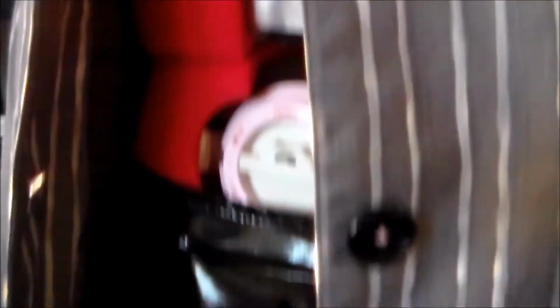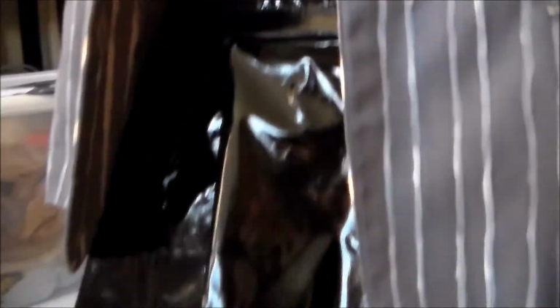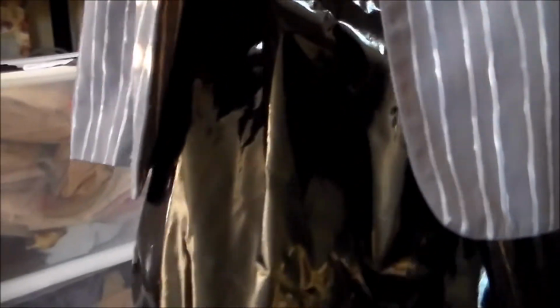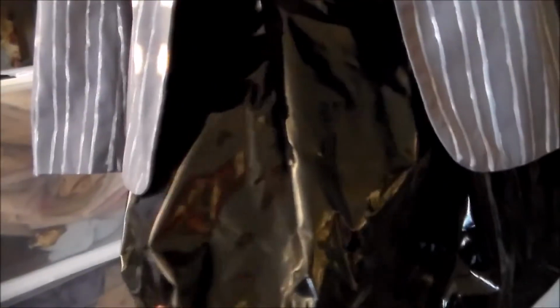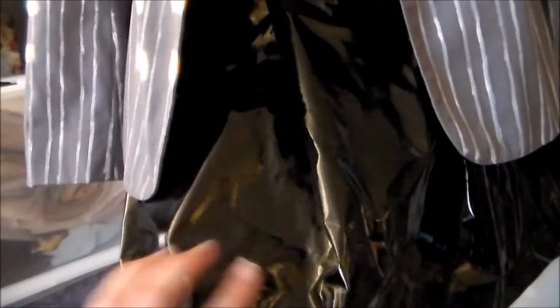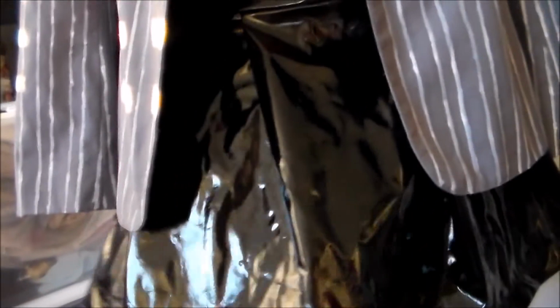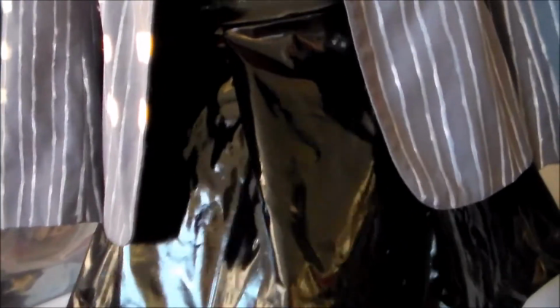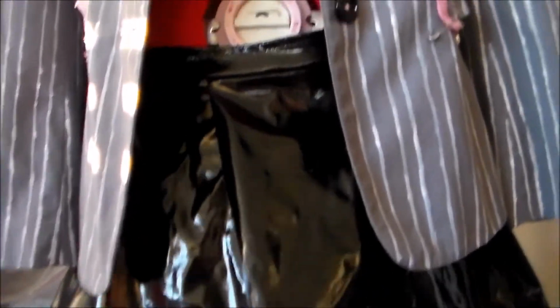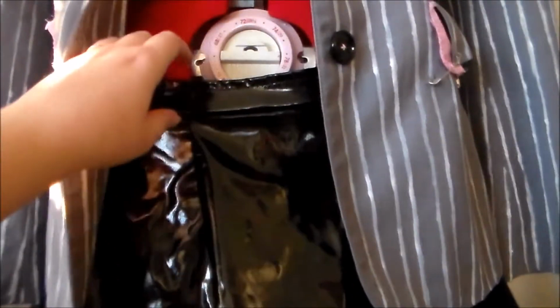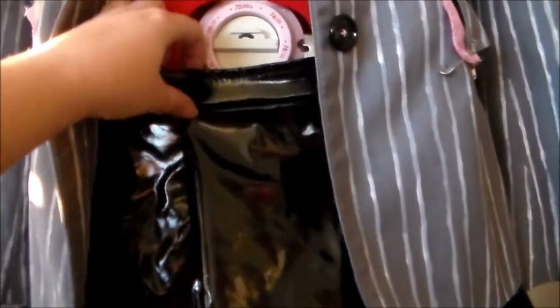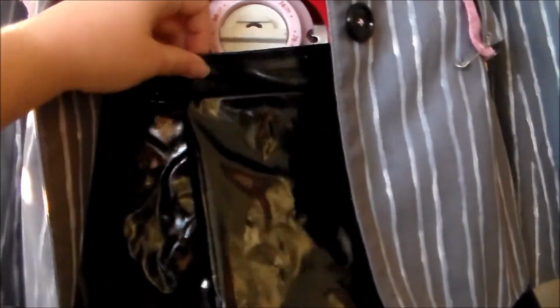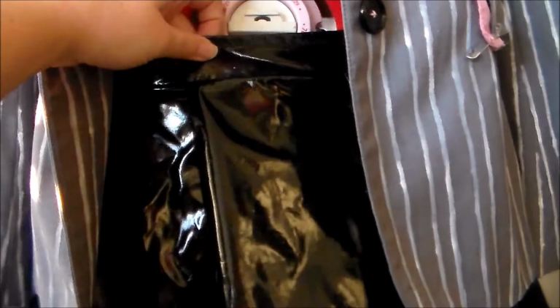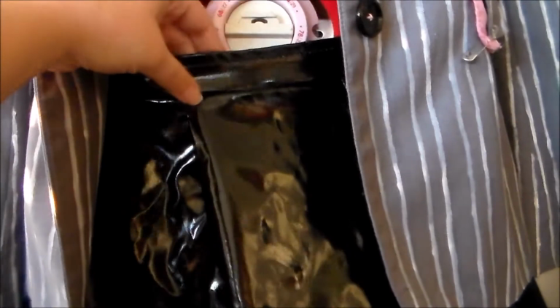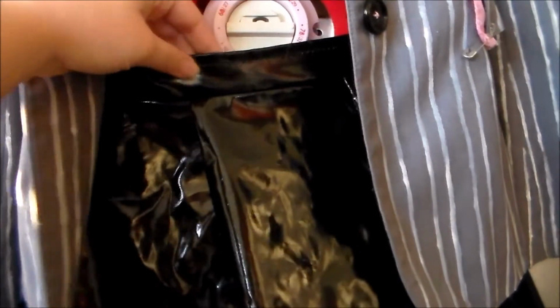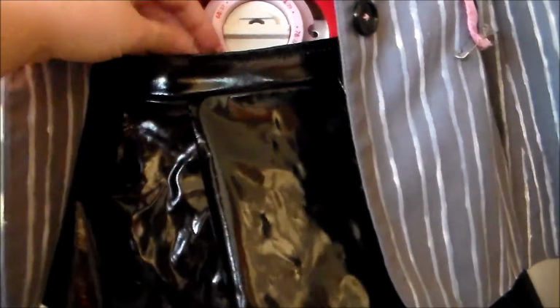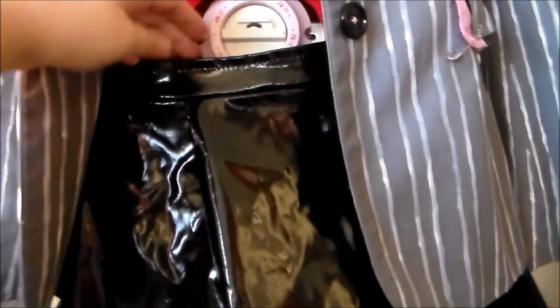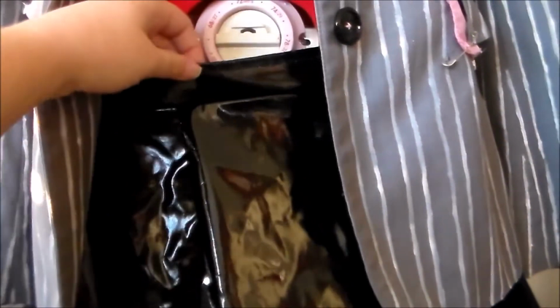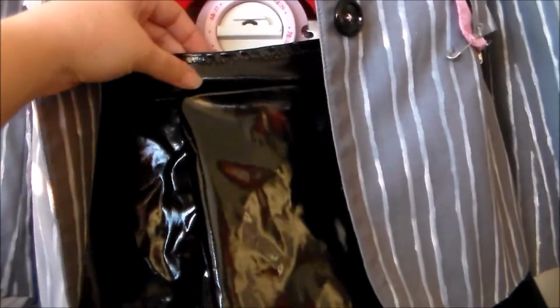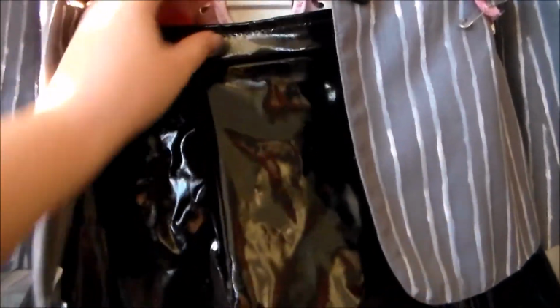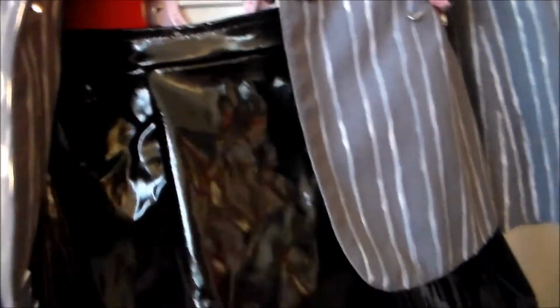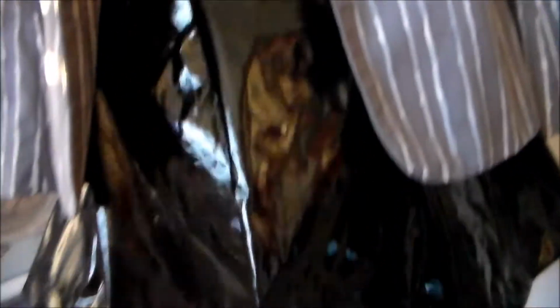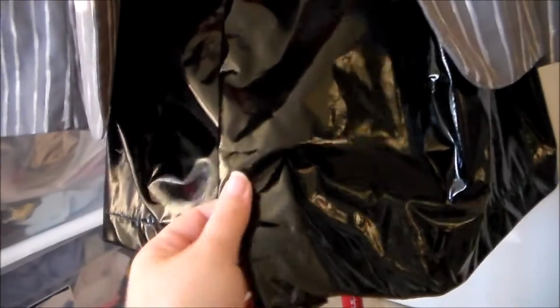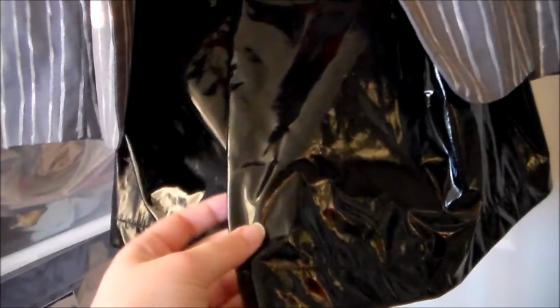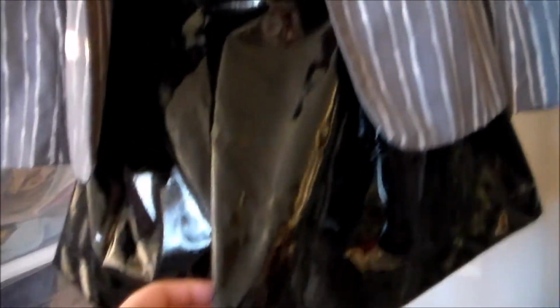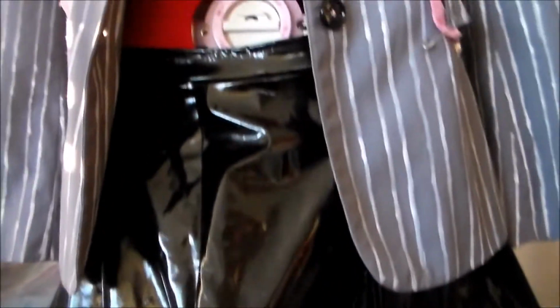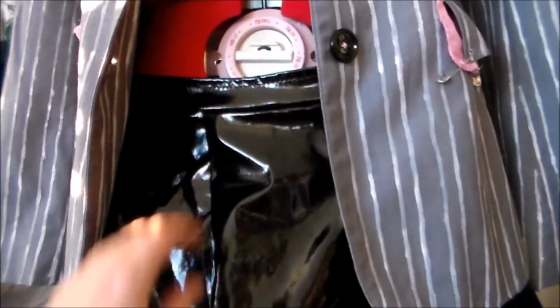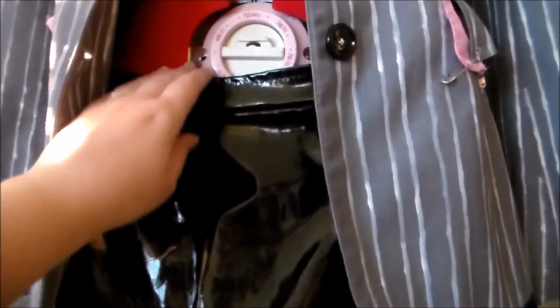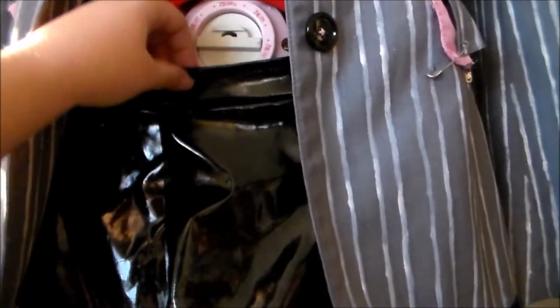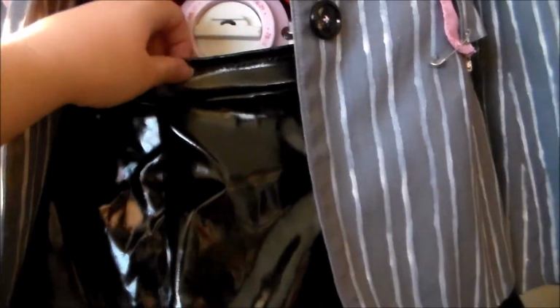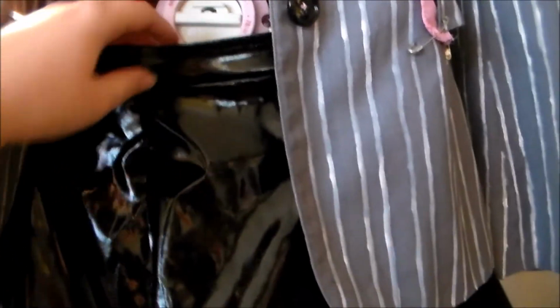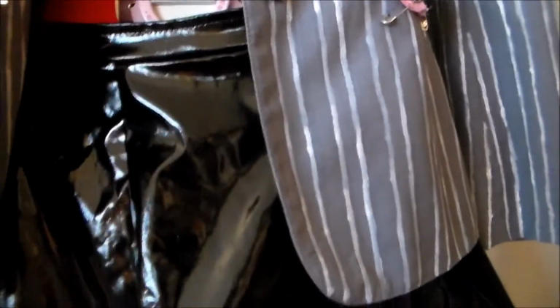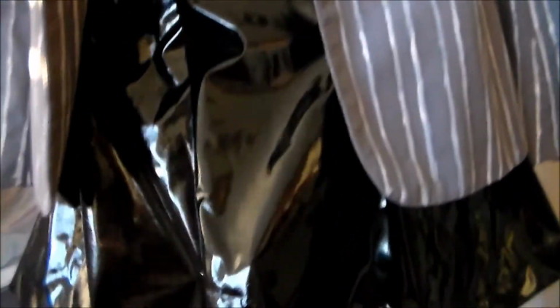For her skirt, it's just a basic pleated skirt — no zipper or anything. It's made out of a really shiny black stretch pleather, so it just slides on over the head, and everything was sewn using a zigzag stitch.